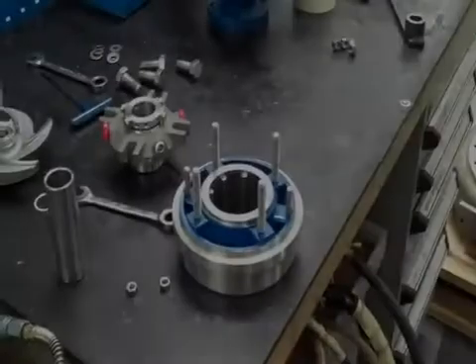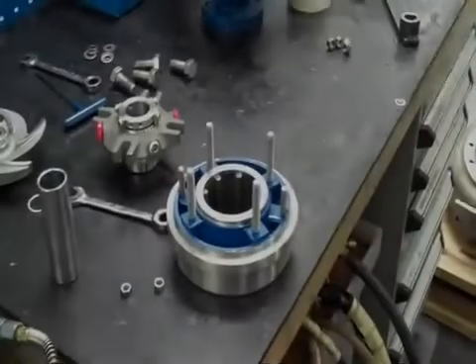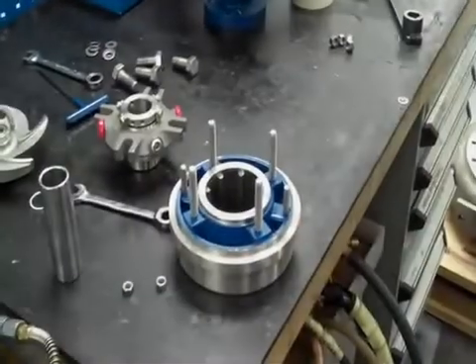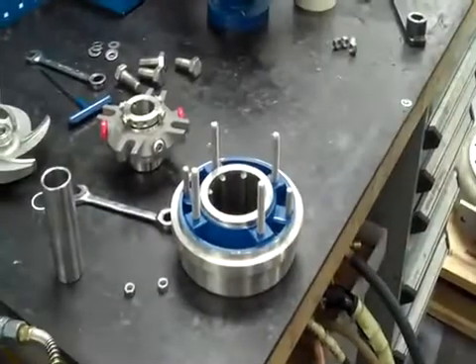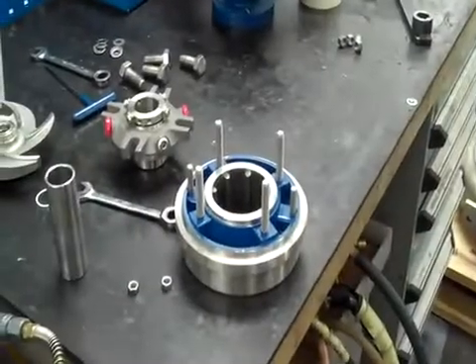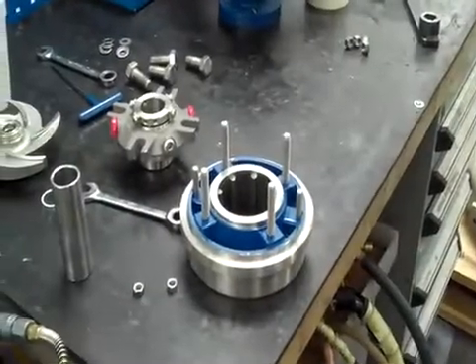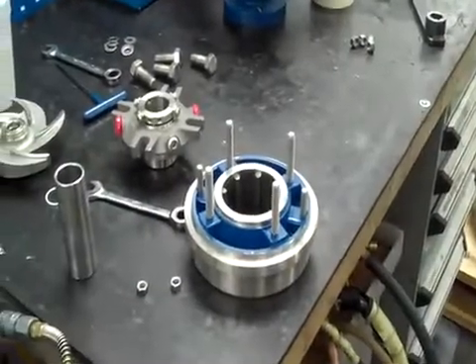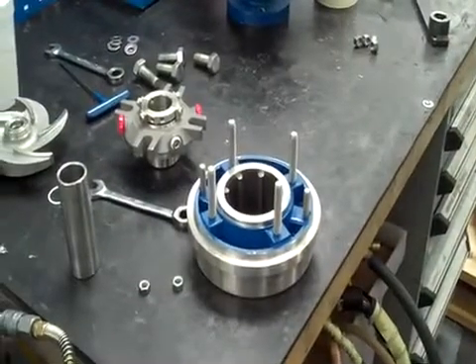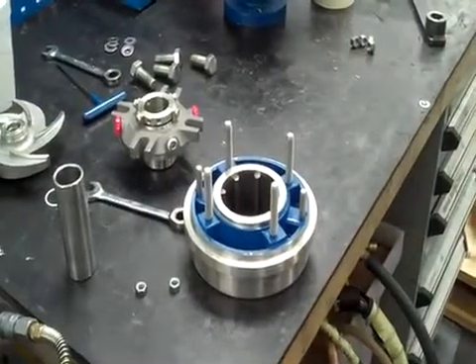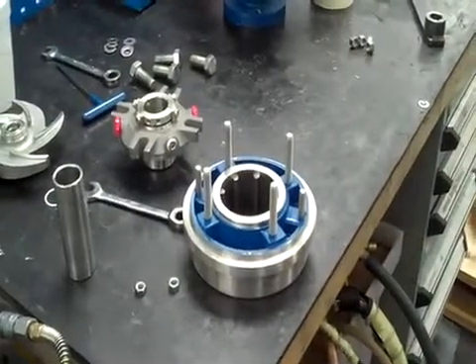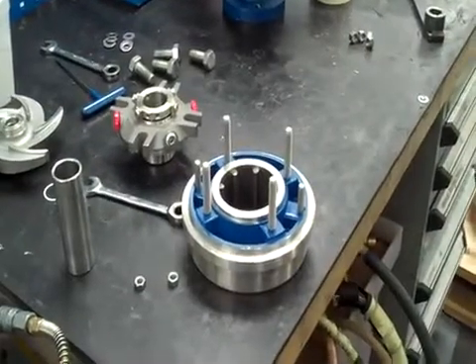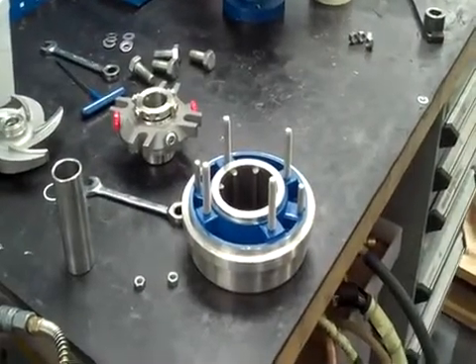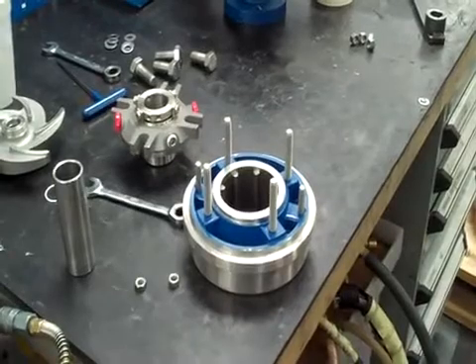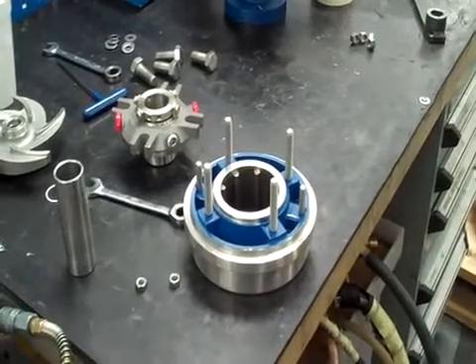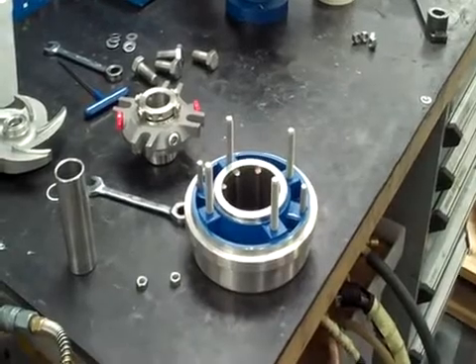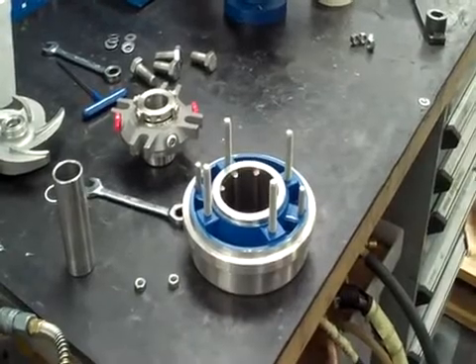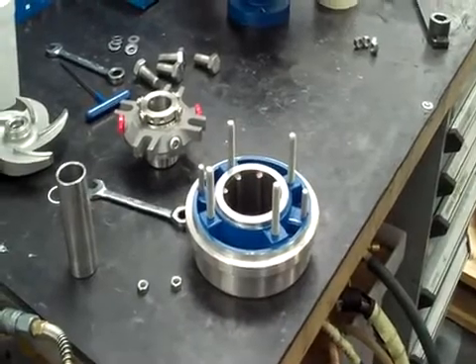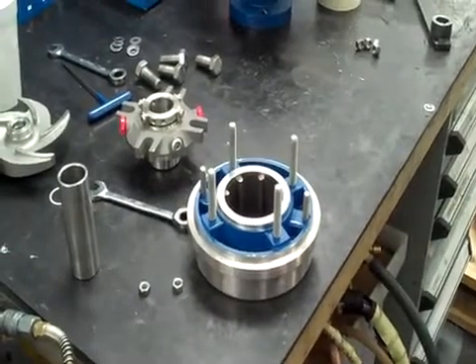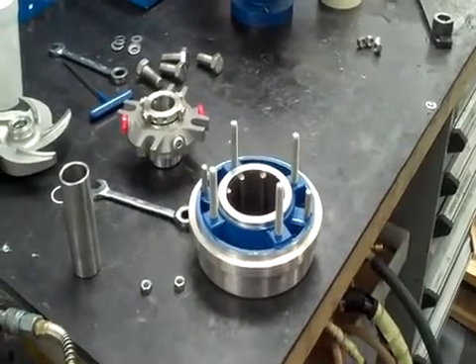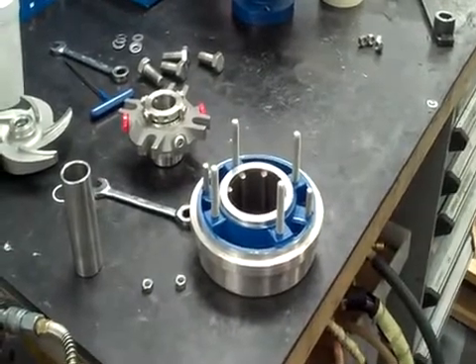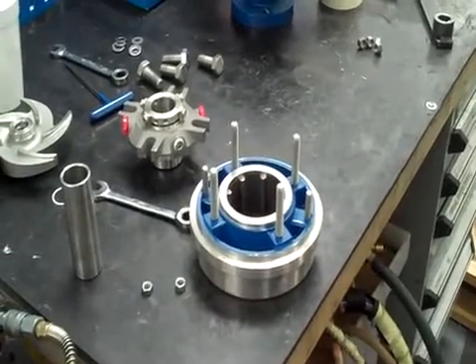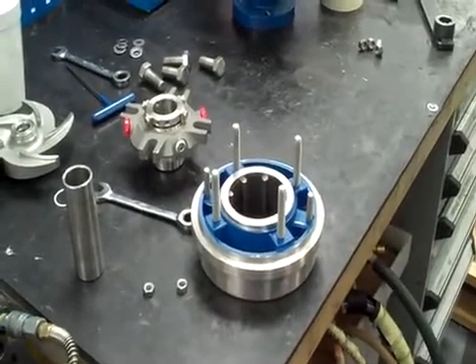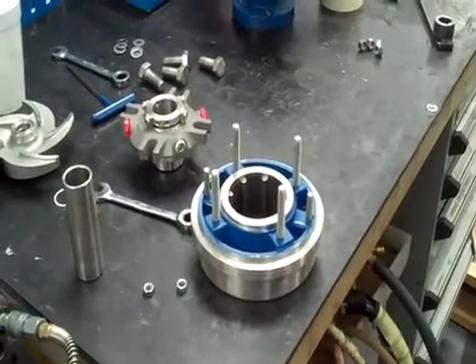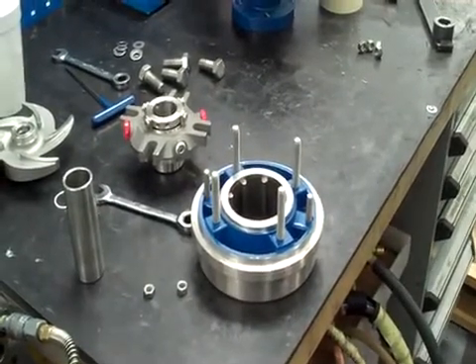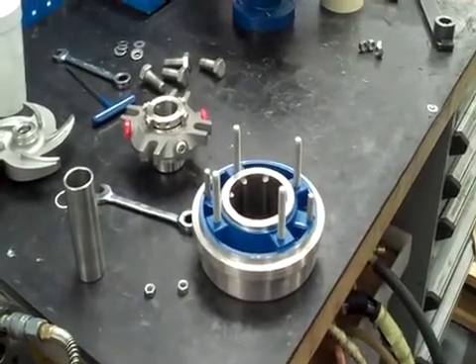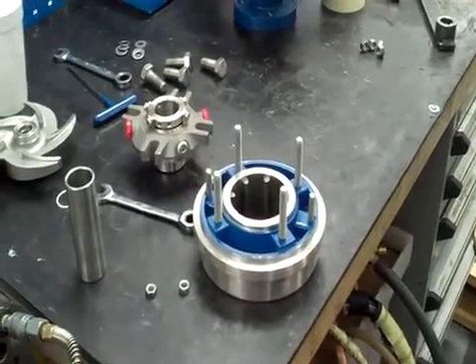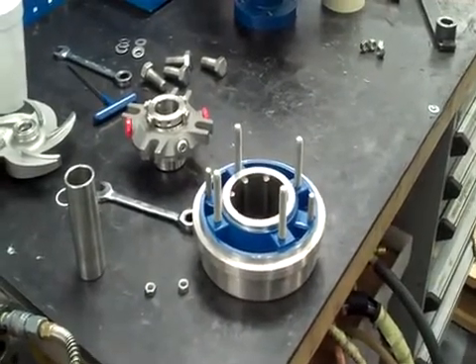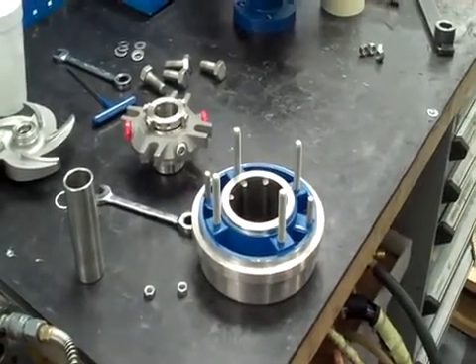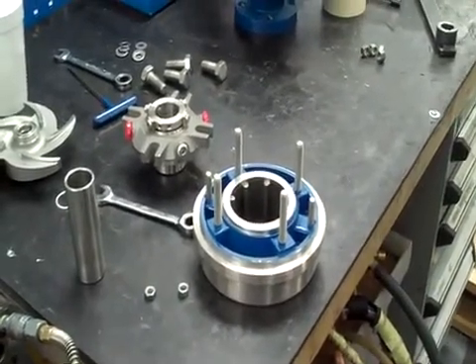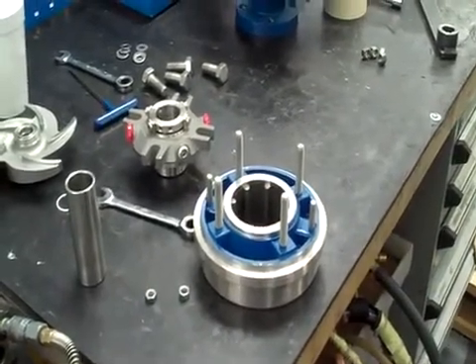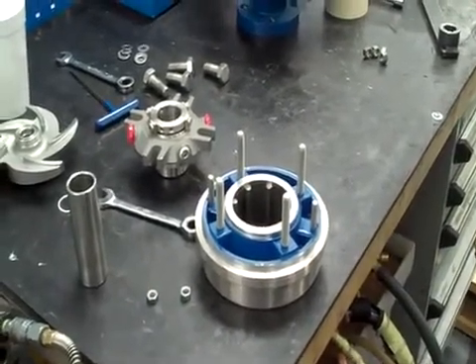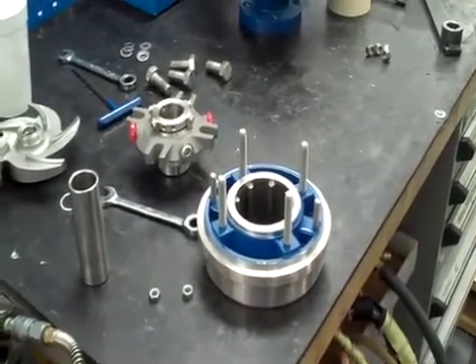Griswold 811S ANSI pump — we're going to be showing you how to install an AES cartridge seal, and I'll let Gwen take it from here.